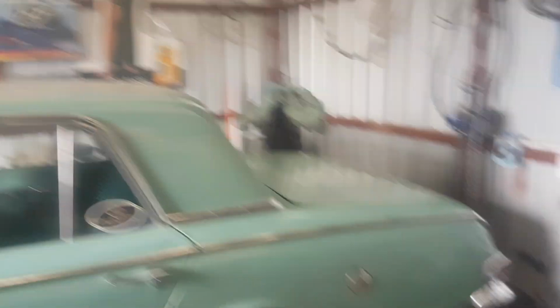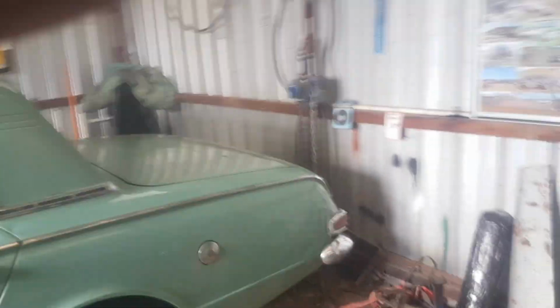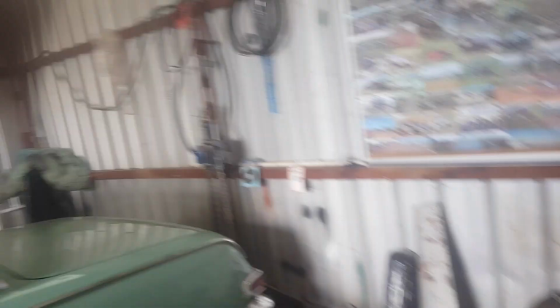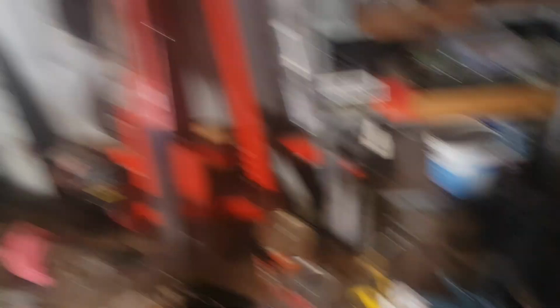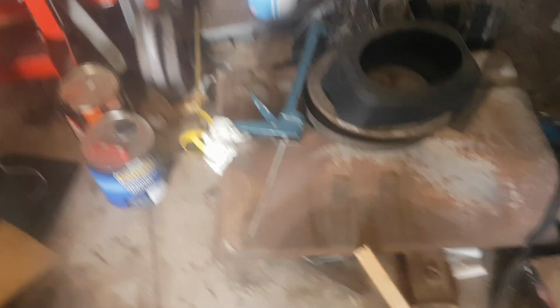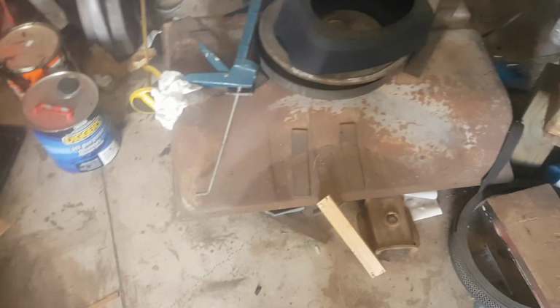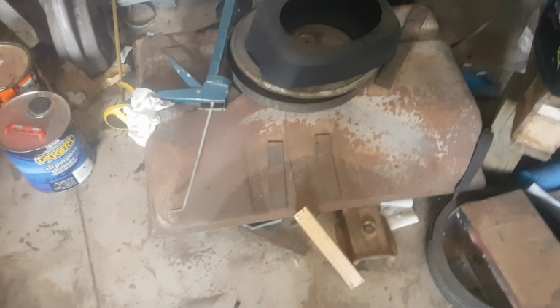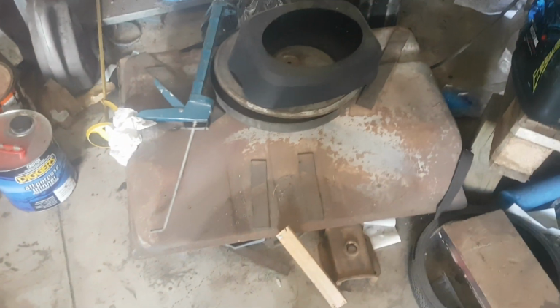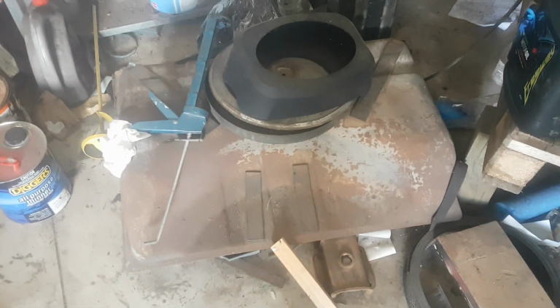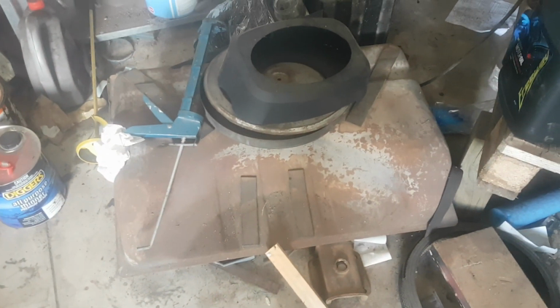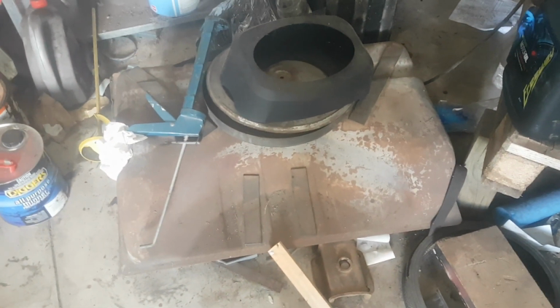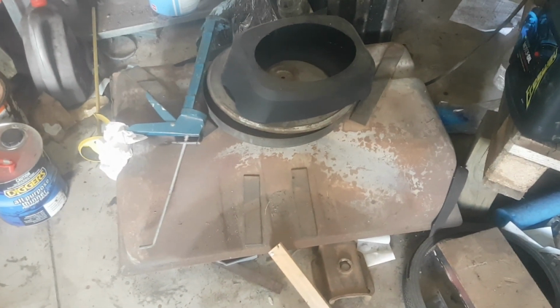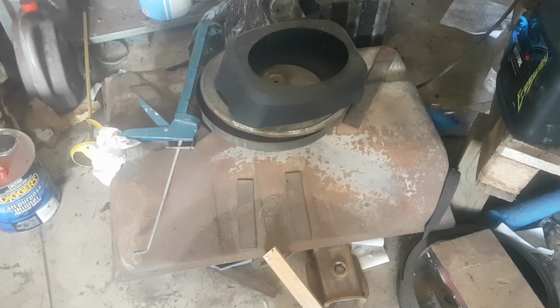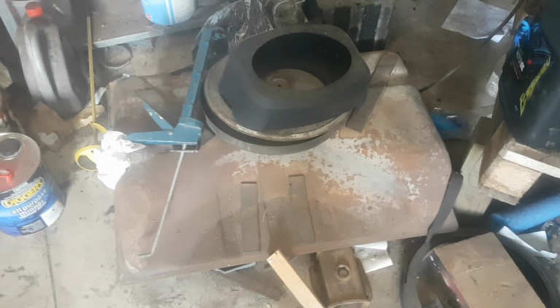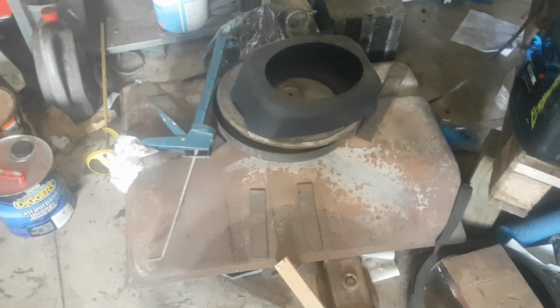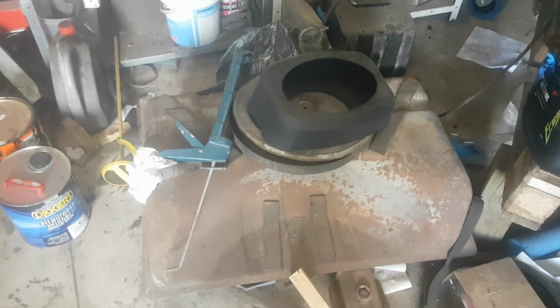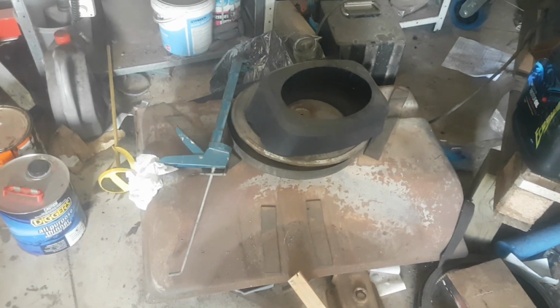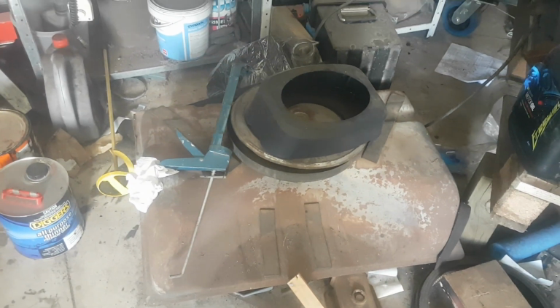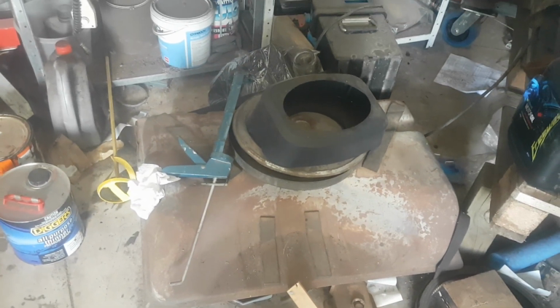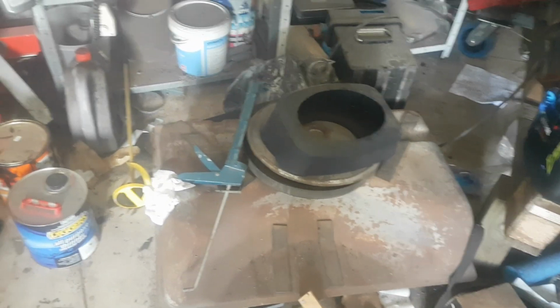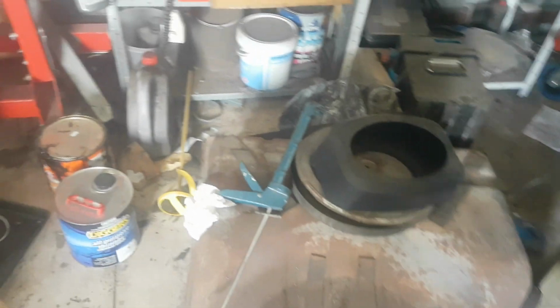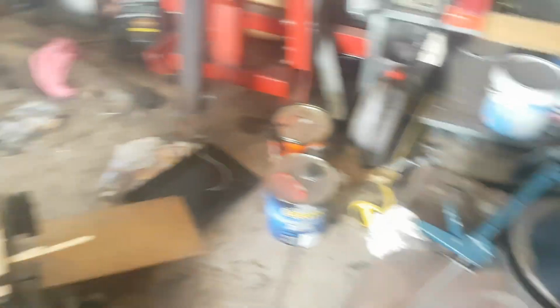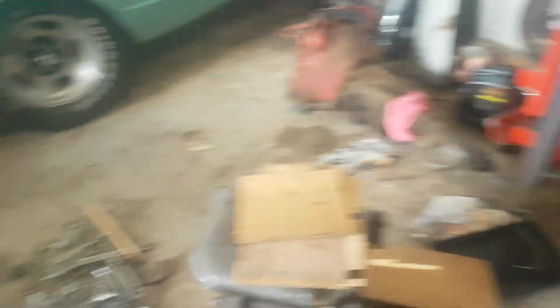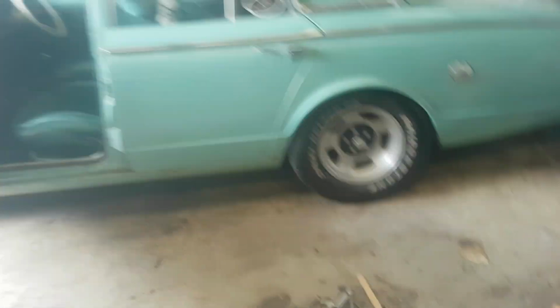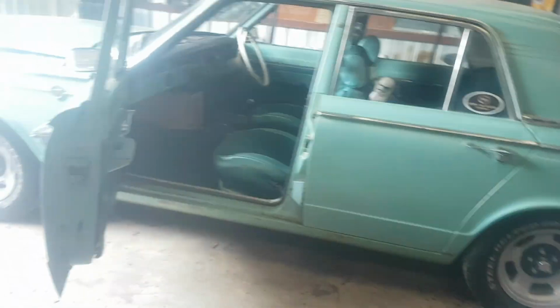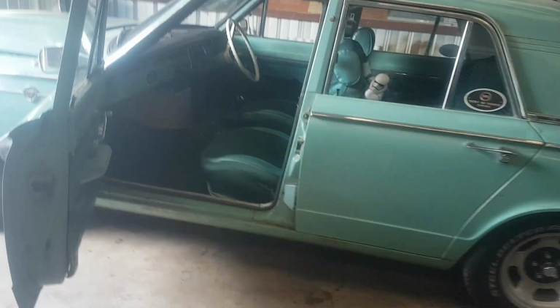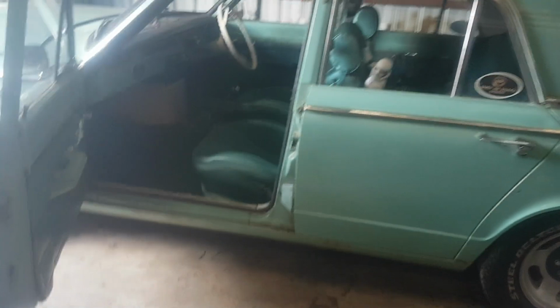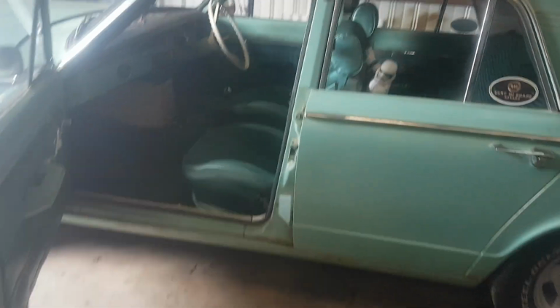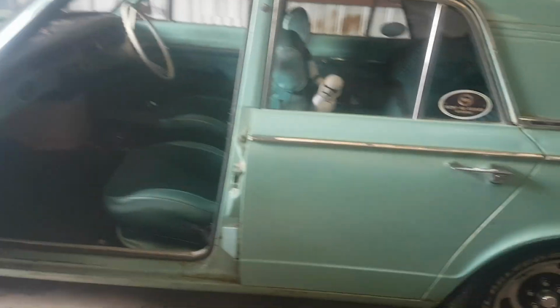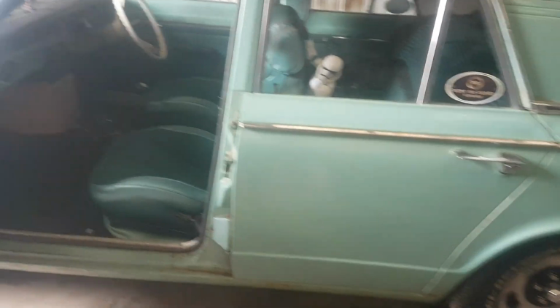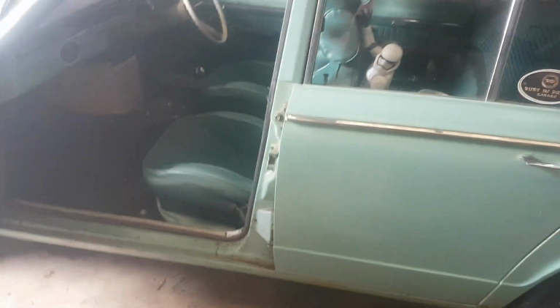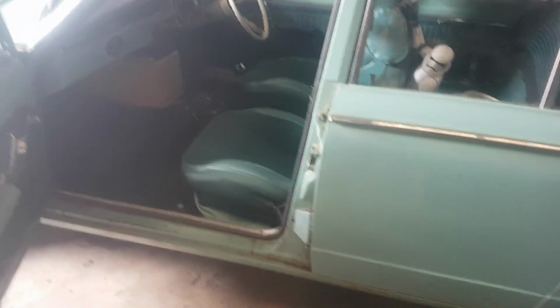Following that, I'll be doing up that fuel tank to put back in it. I've got to get a new fuel sender and pick up some pieces, clean her up, sand her up and paint it. And that should be done.